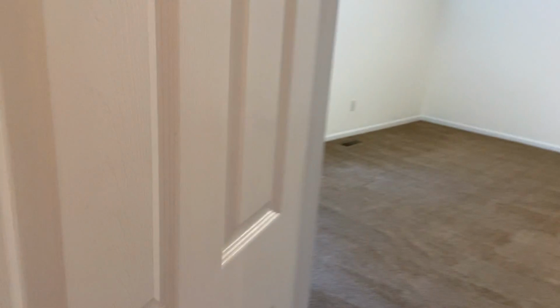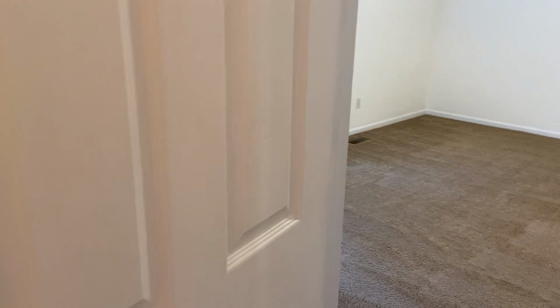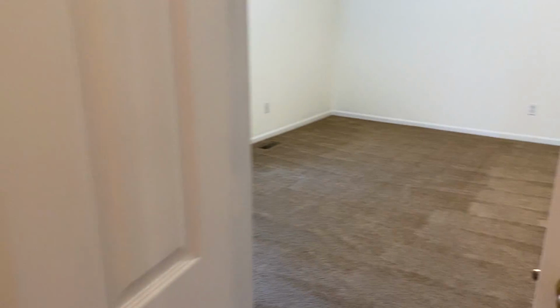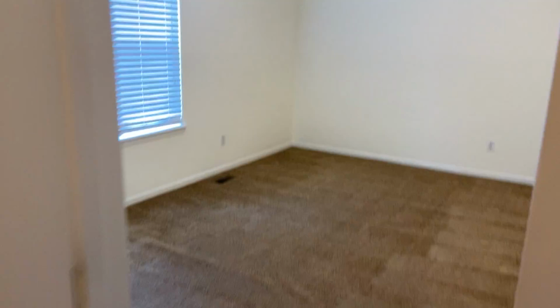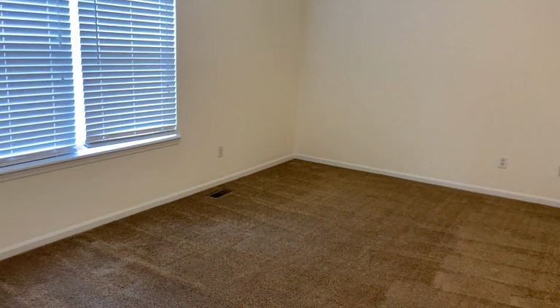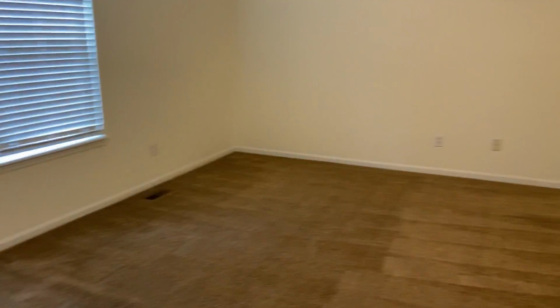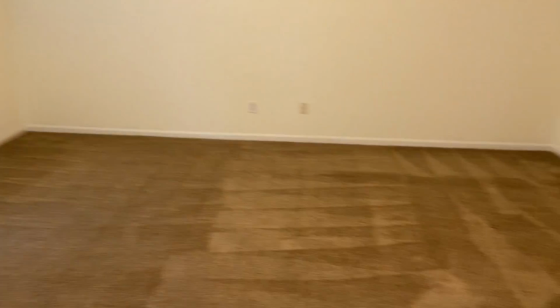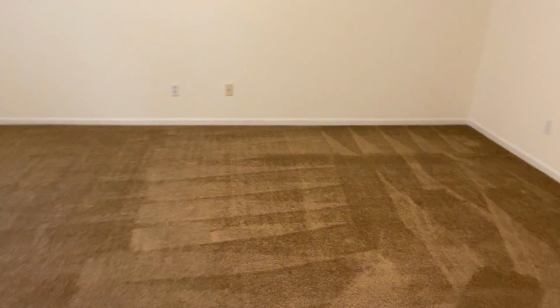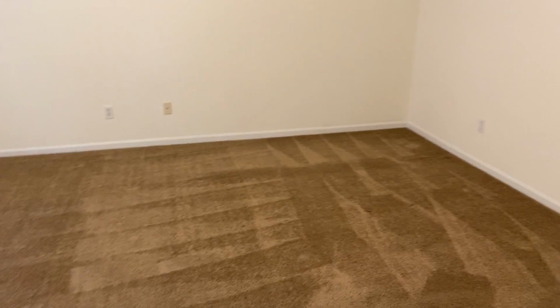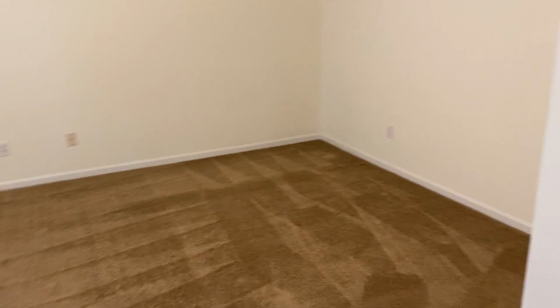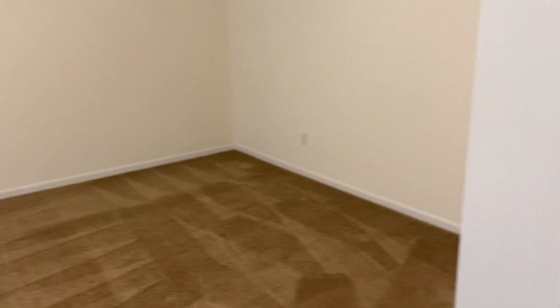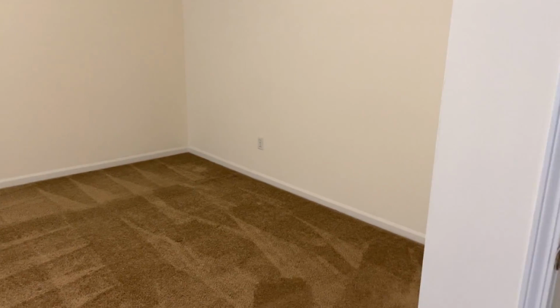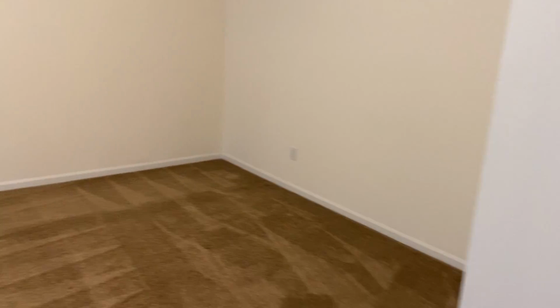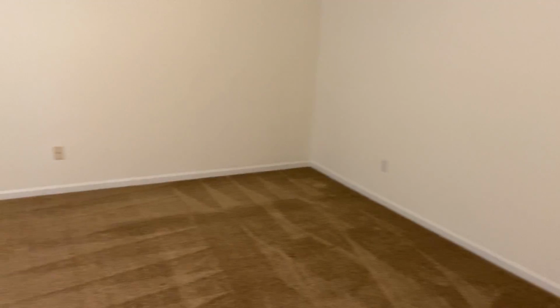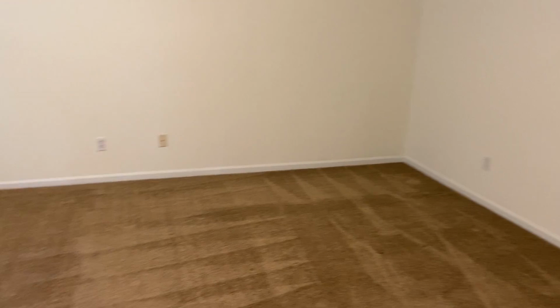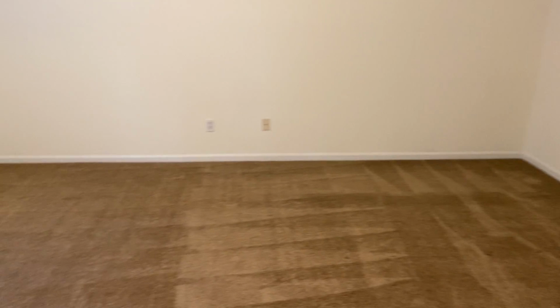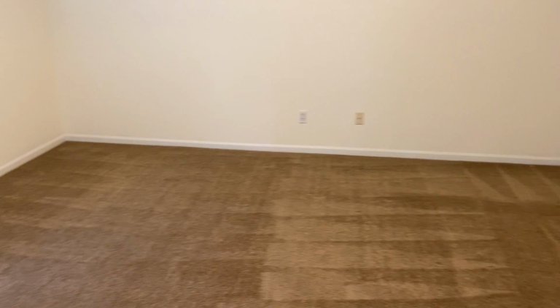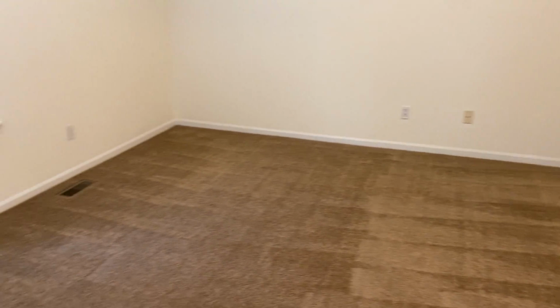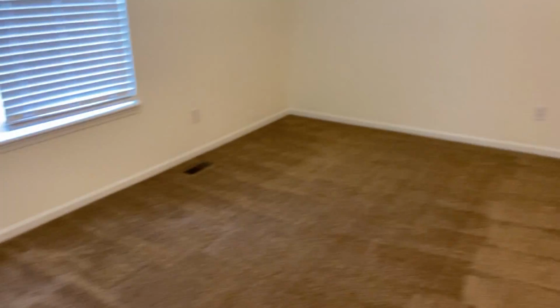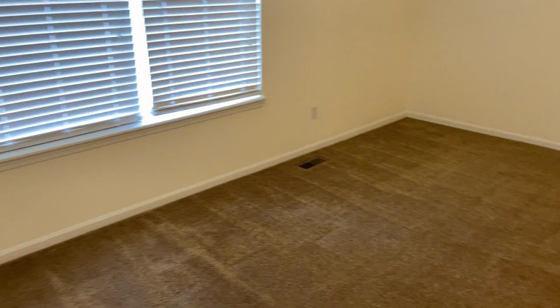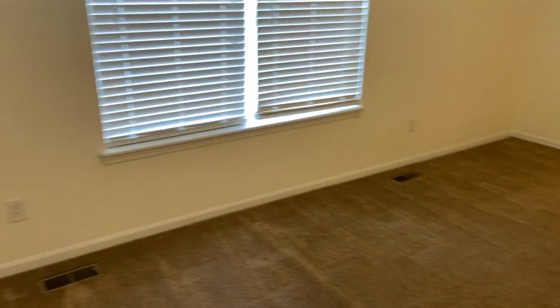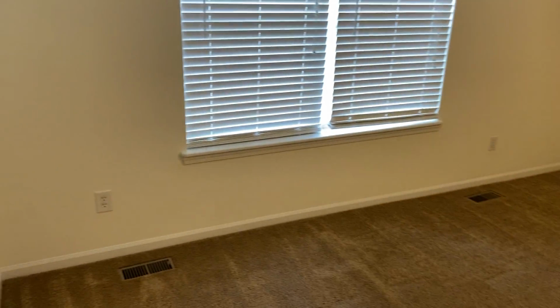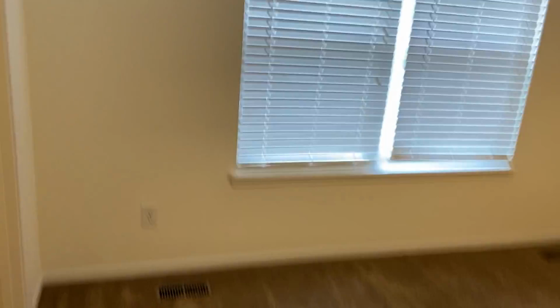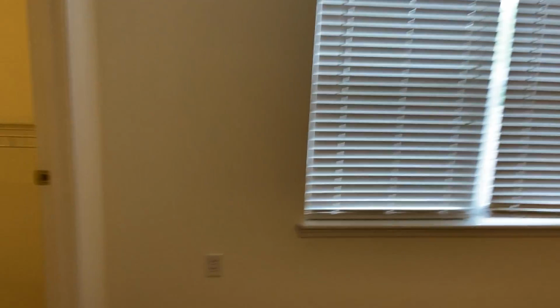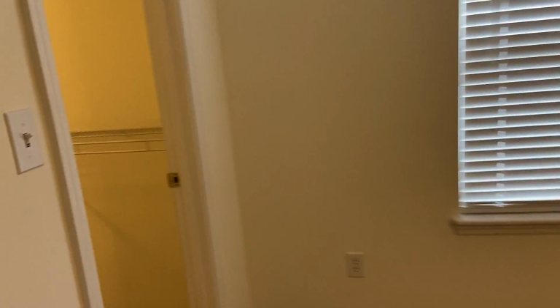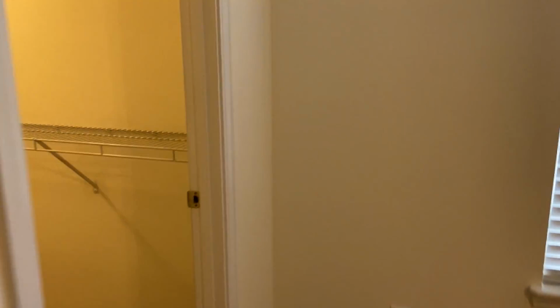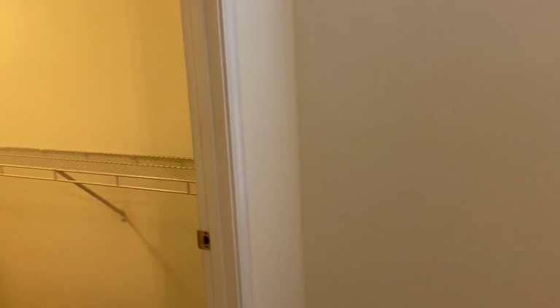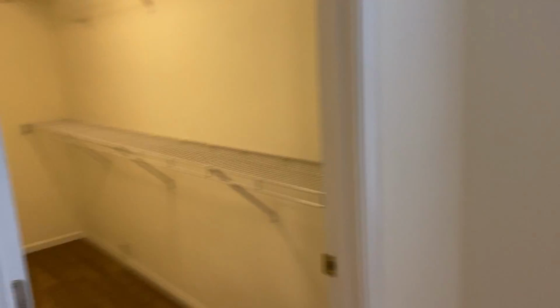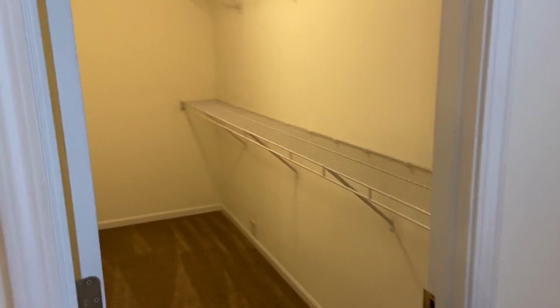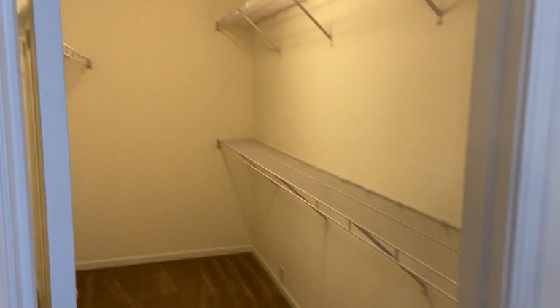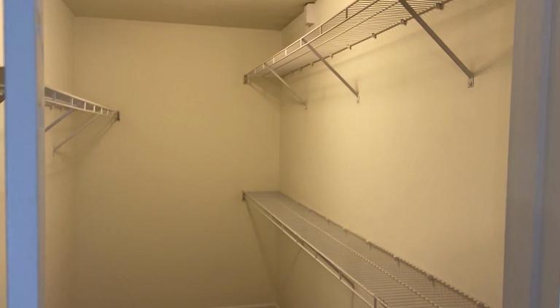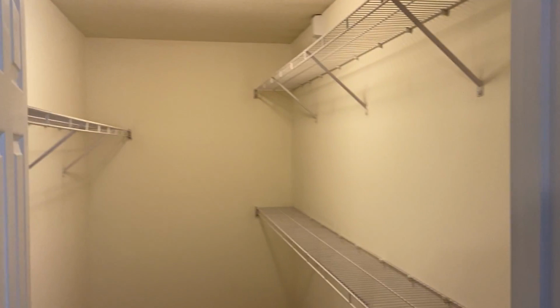And finally, our master bedroom. This is gonna be the largest of the three, and it does have the largest closet as well.